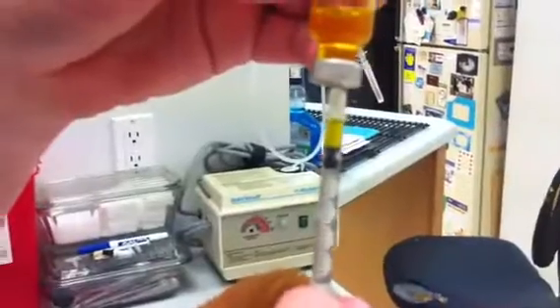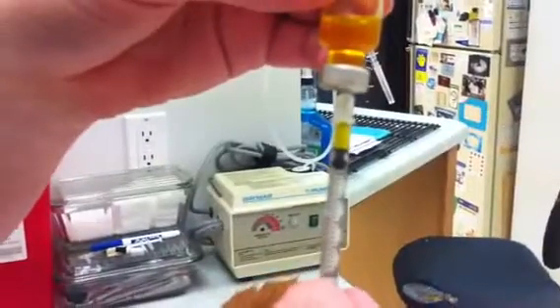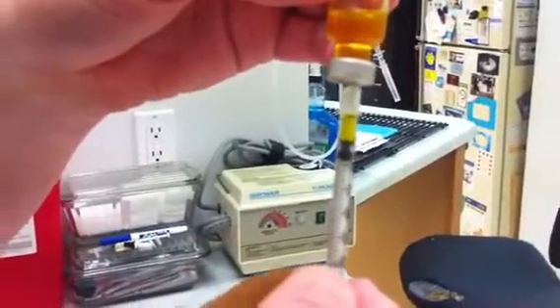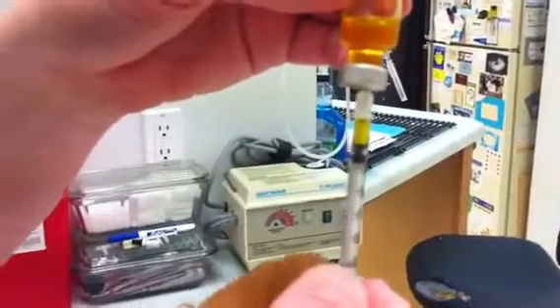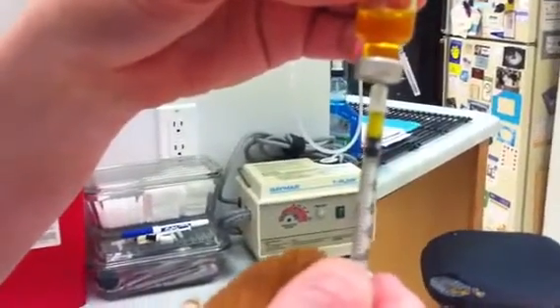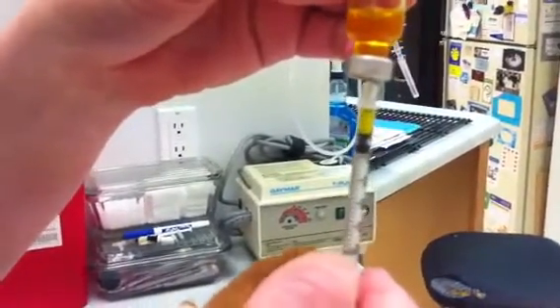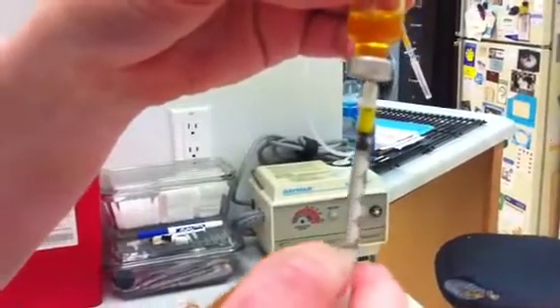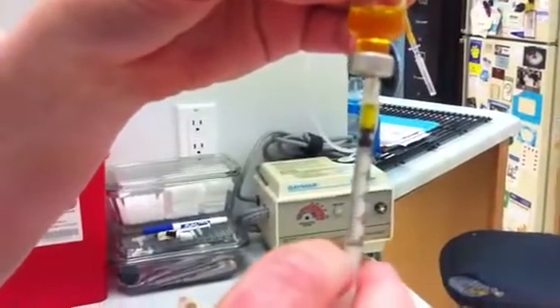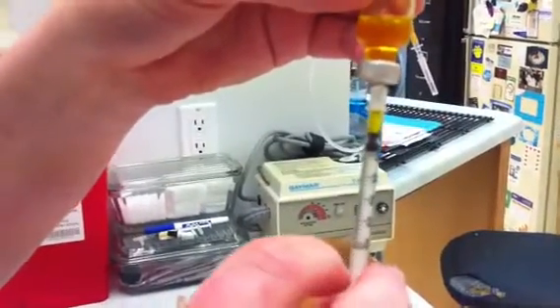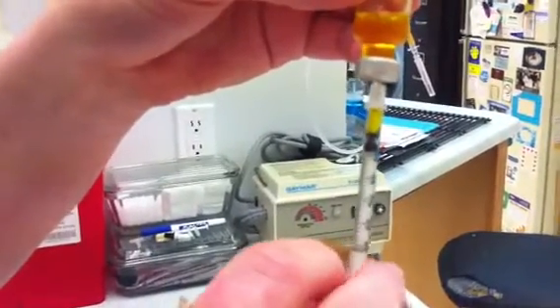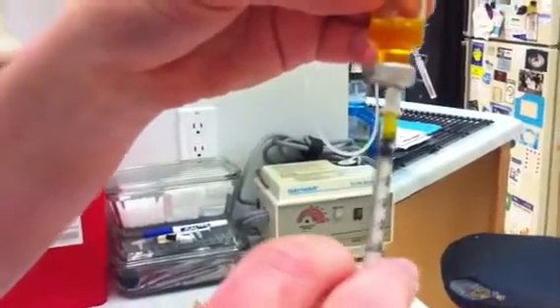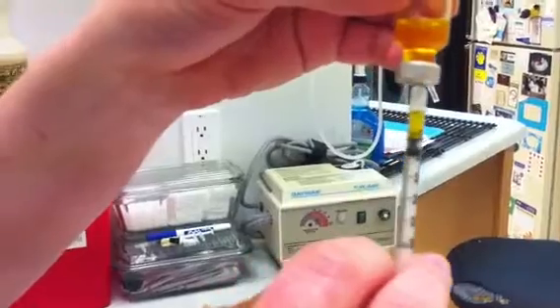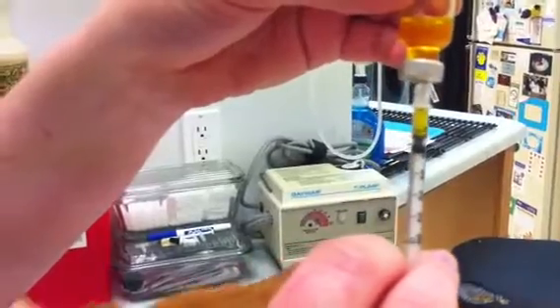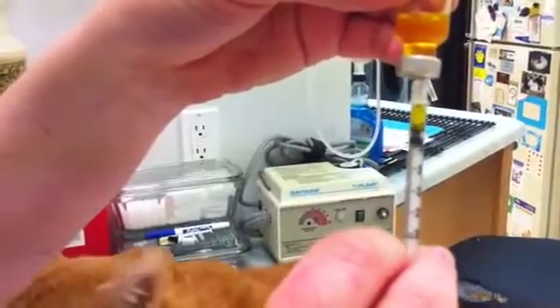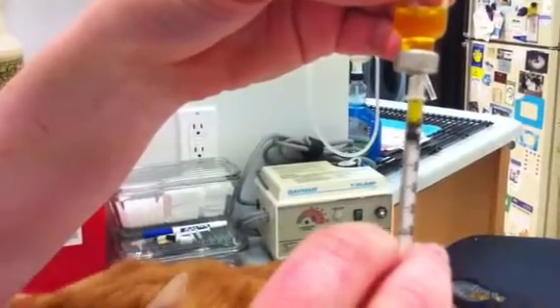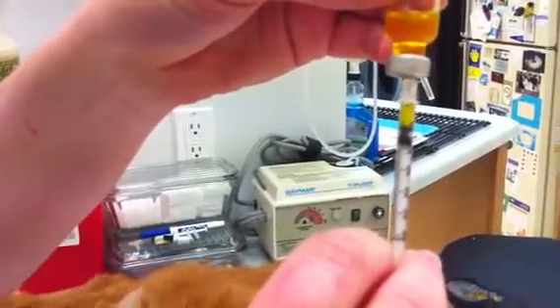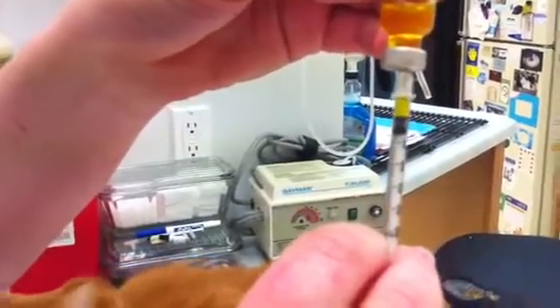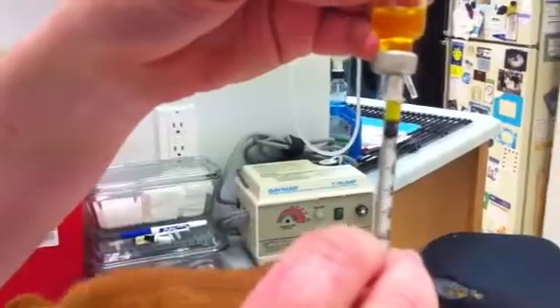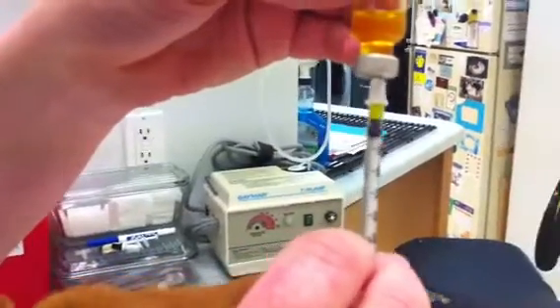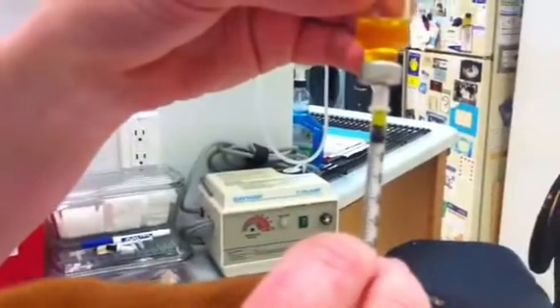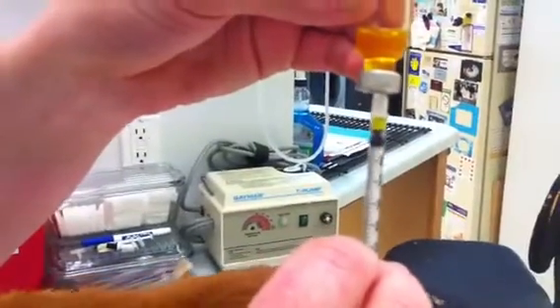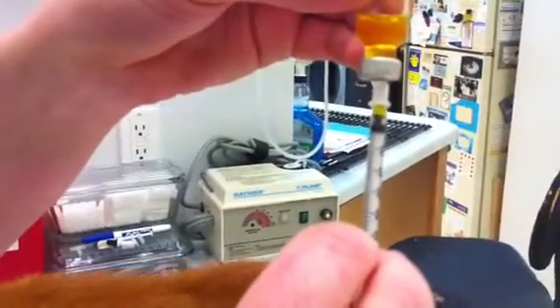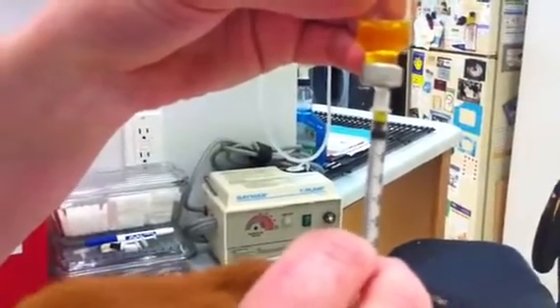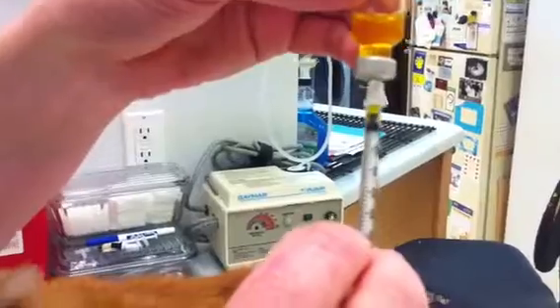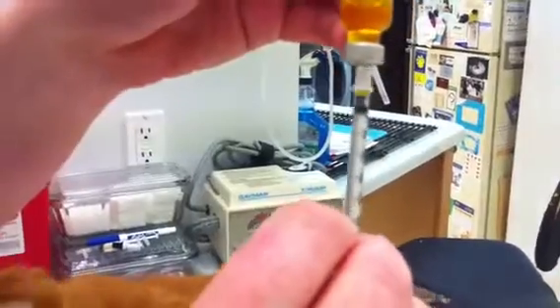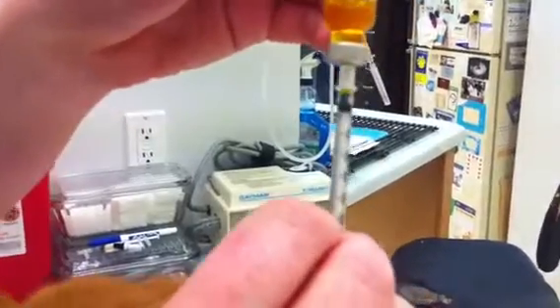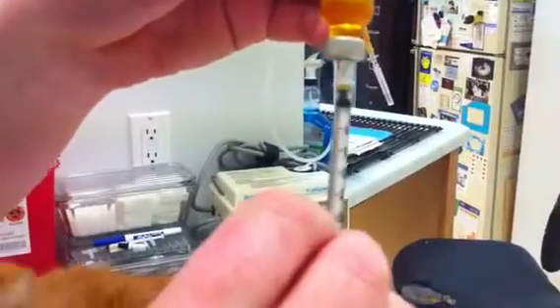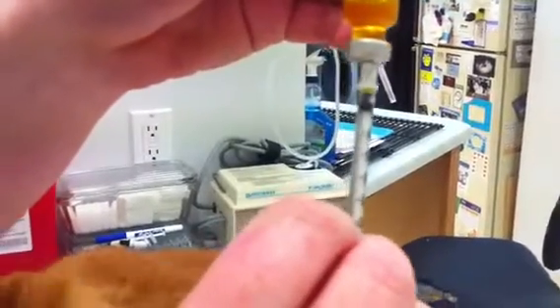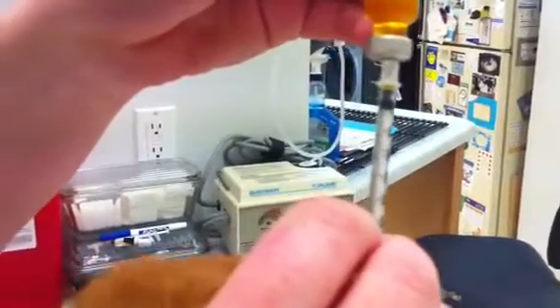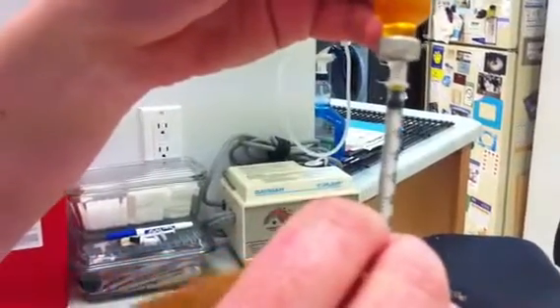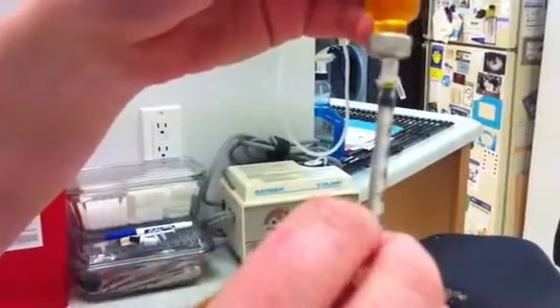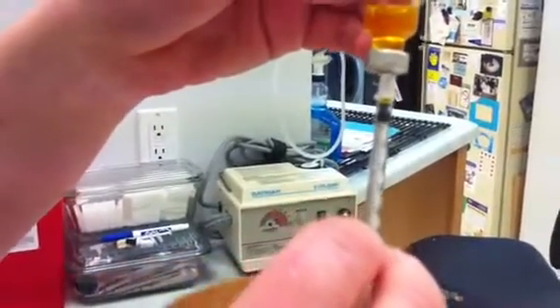Each little line is a half mark. Some insulin syringes only have whole marks. So you're counting down from five — four, three, two — one unit of insulin is usually a starting point for most kitties.